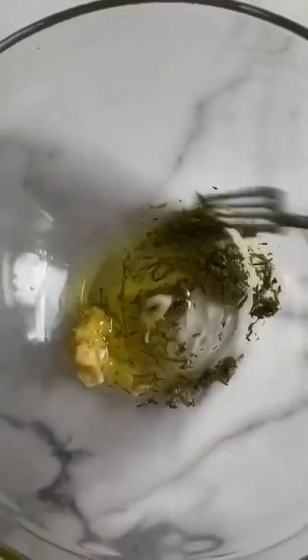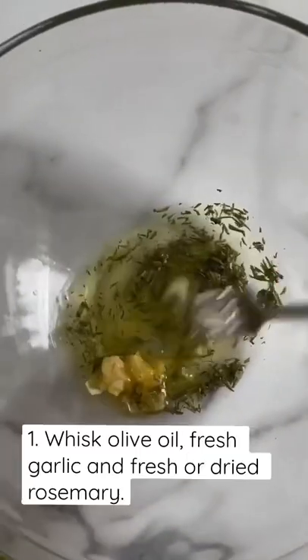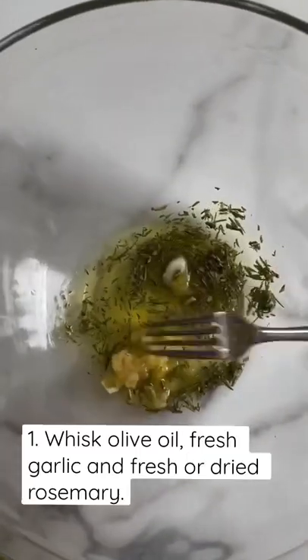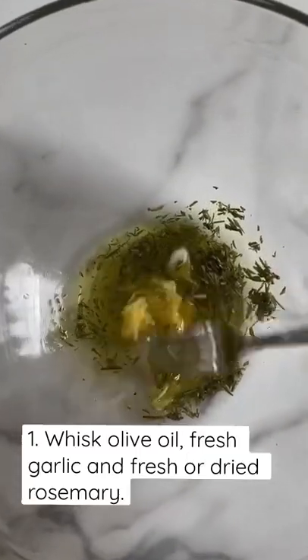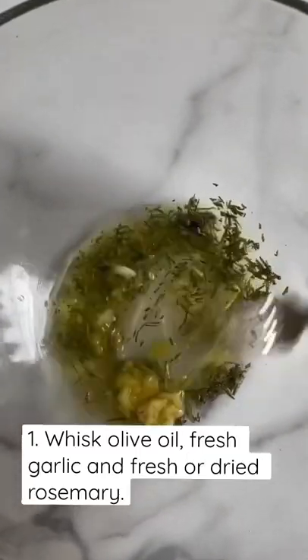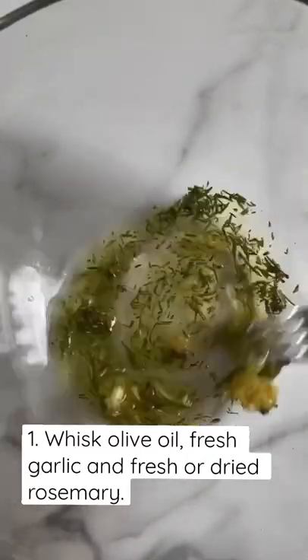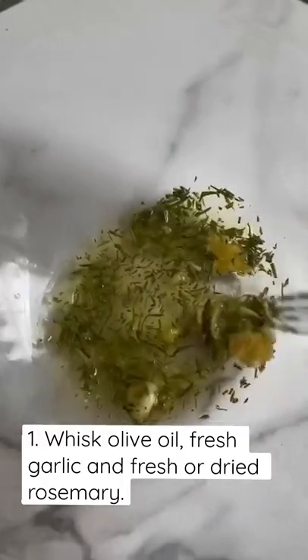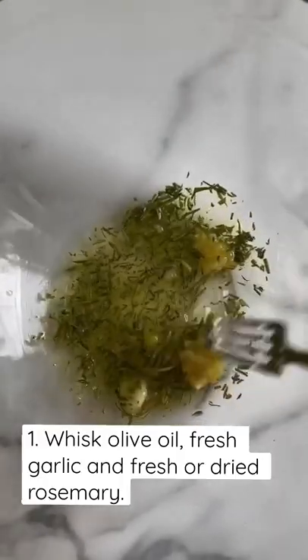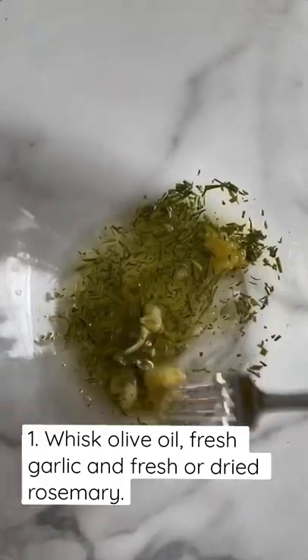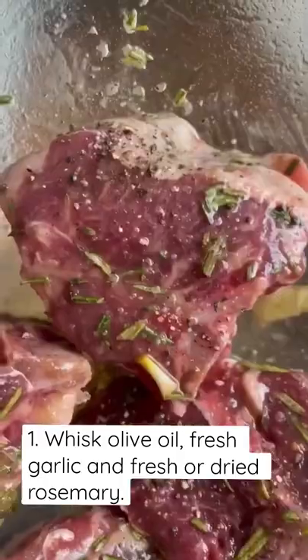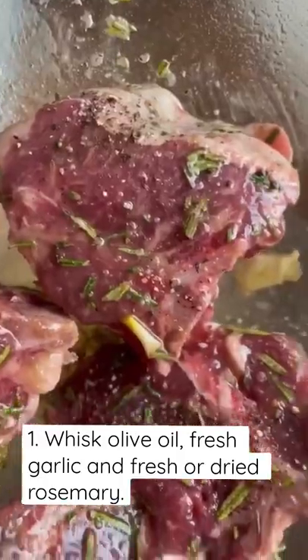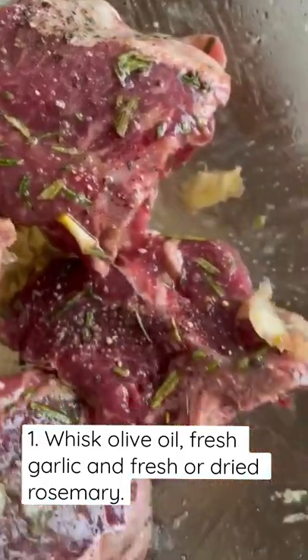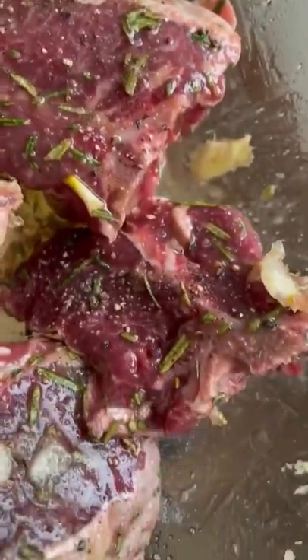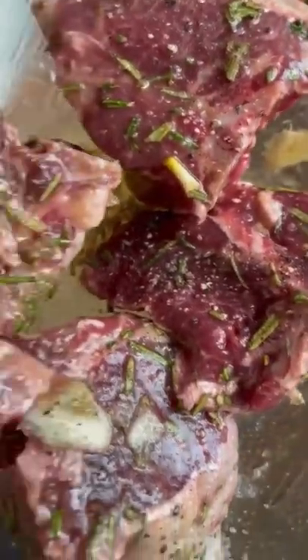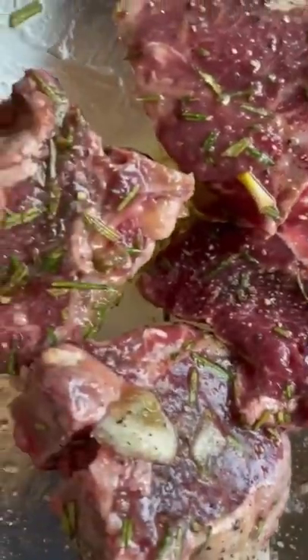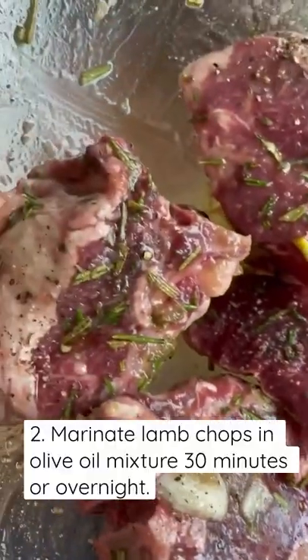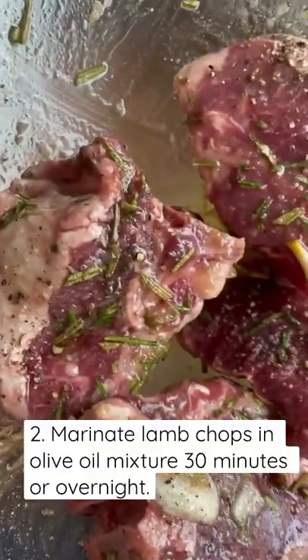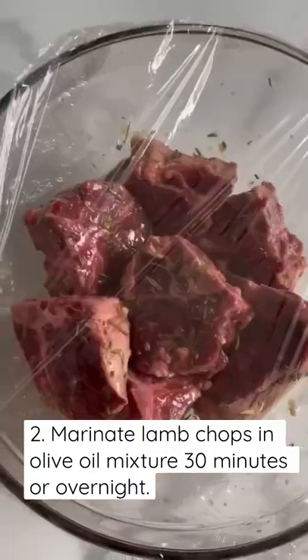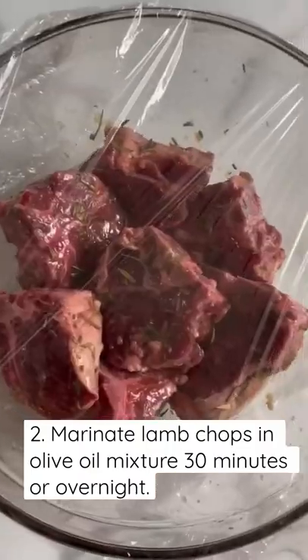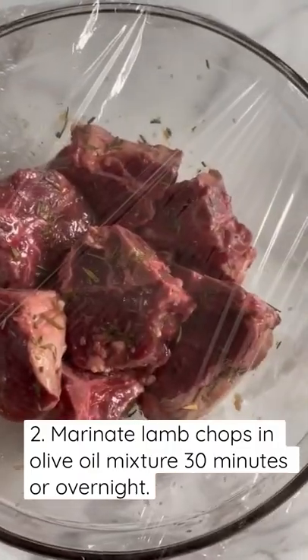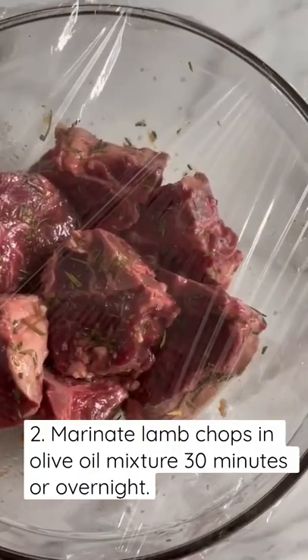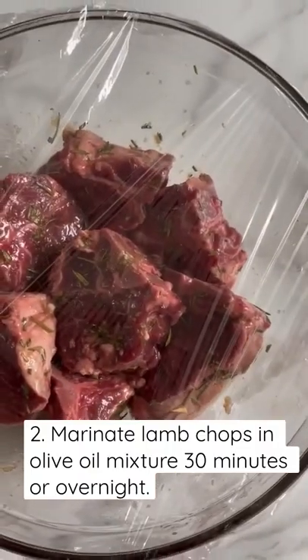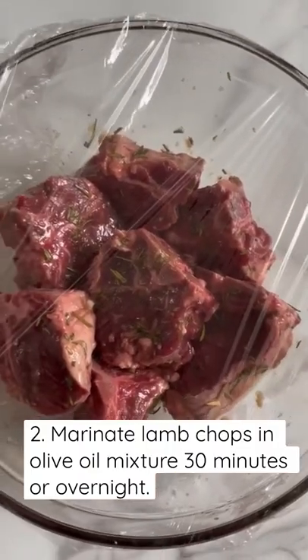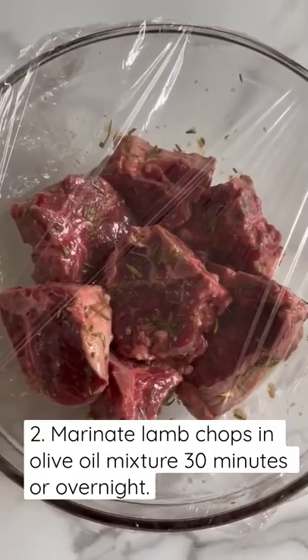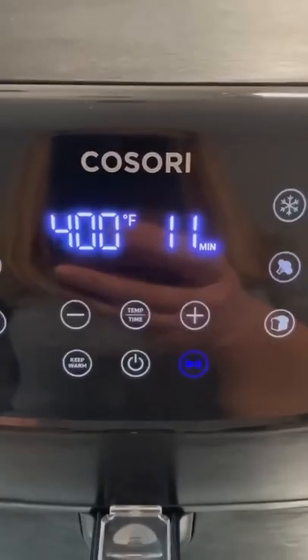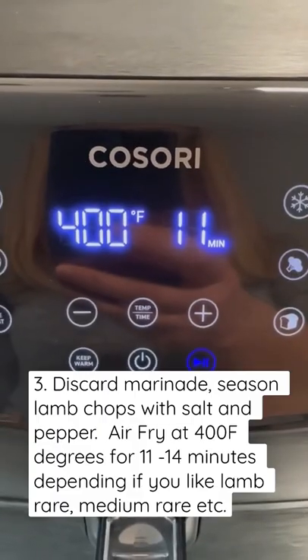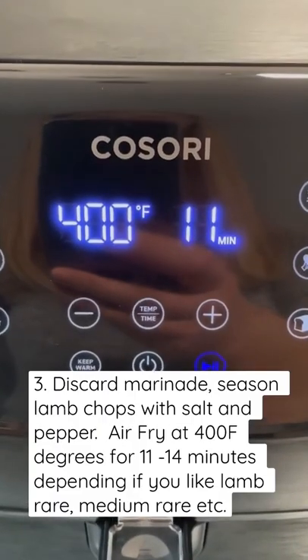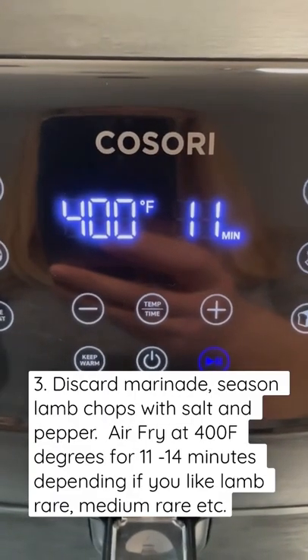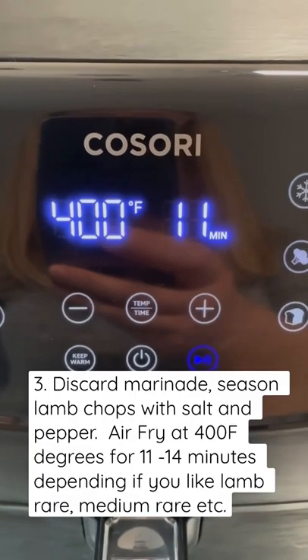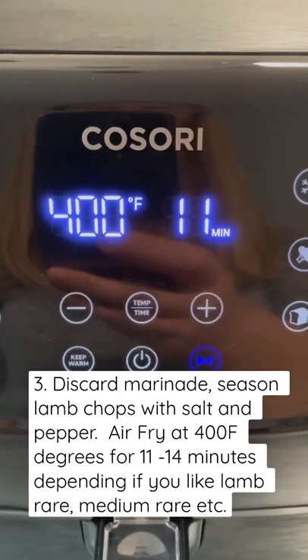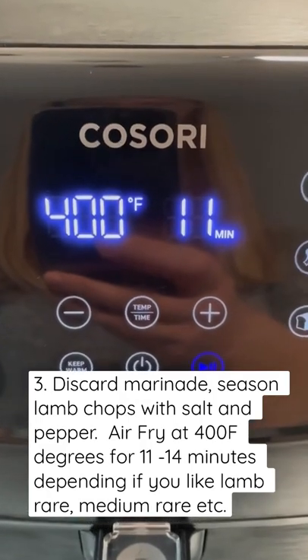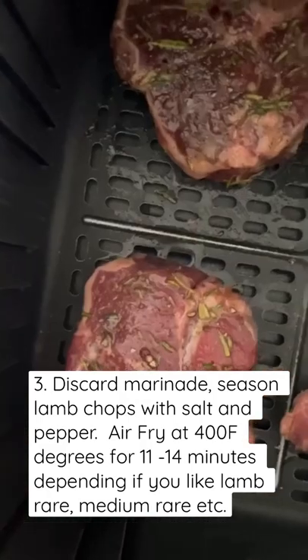Start by whisking olive oil, fresh garlic, and fresh or dried rosemary in a bowl — please note, no salt and pepper yet. Then marinate your lamb chops anywhere from 30 minutes to overnight, and after that, season them with salt and pepper.